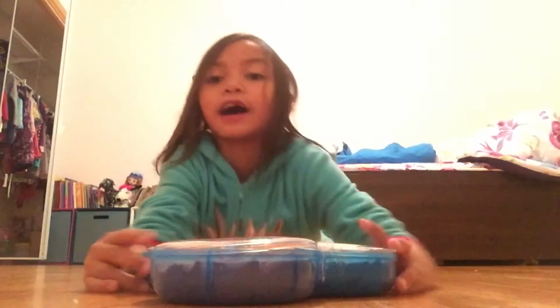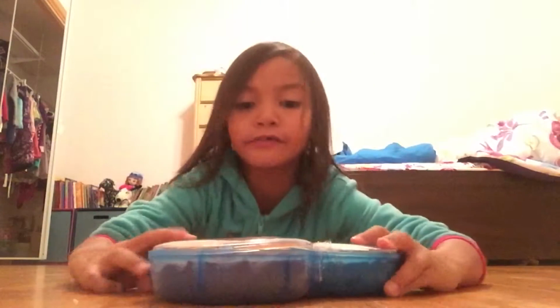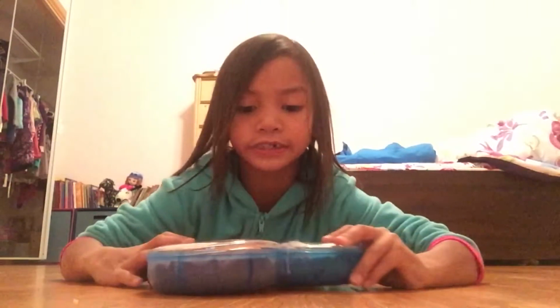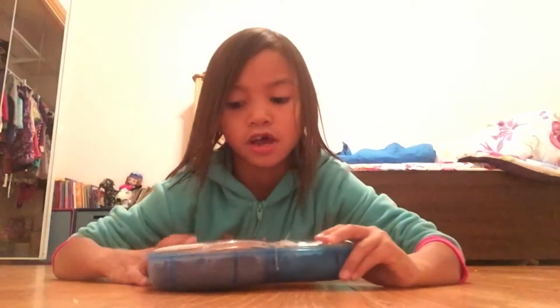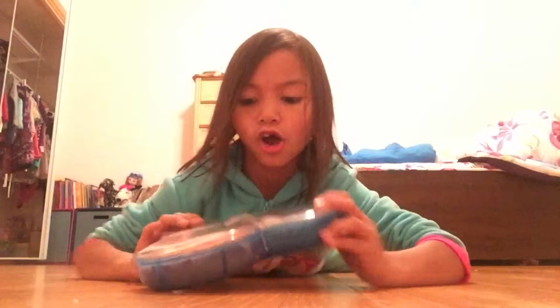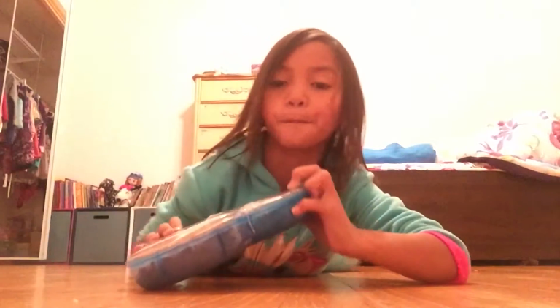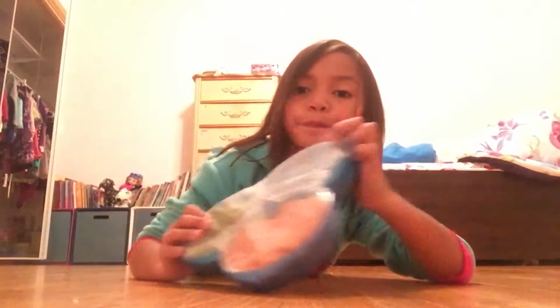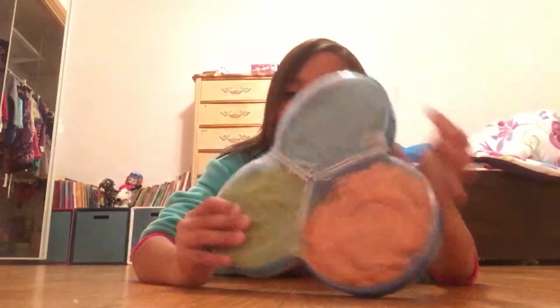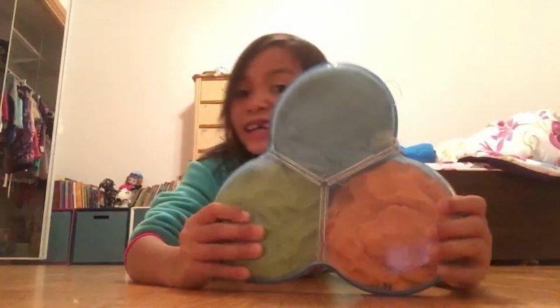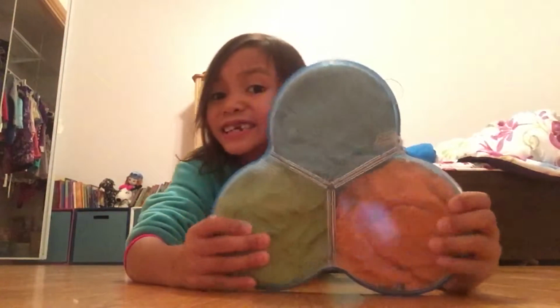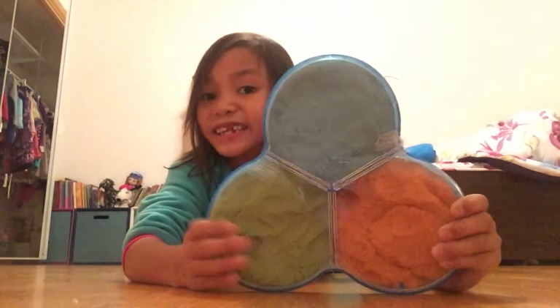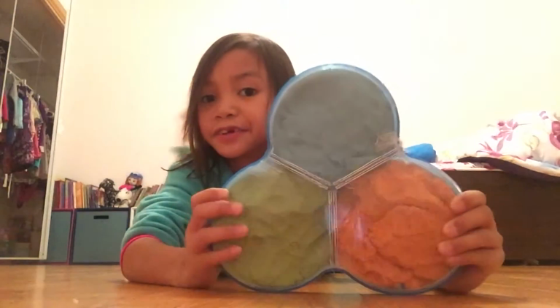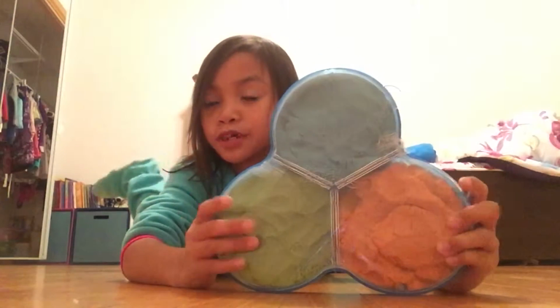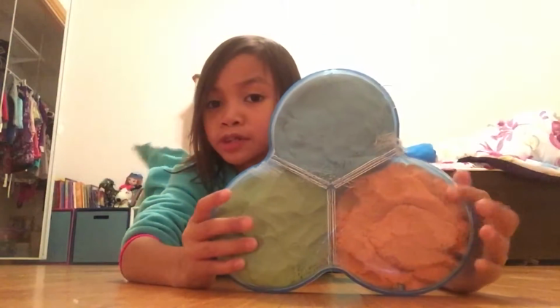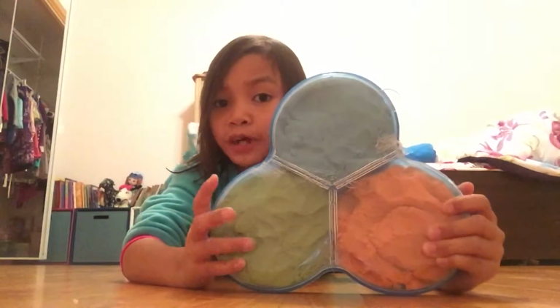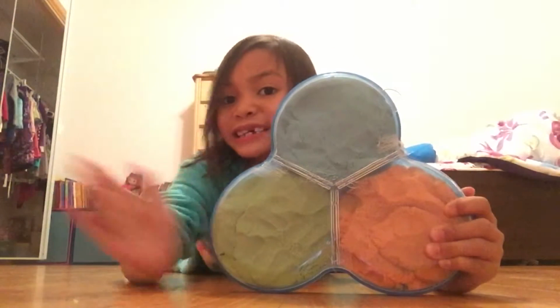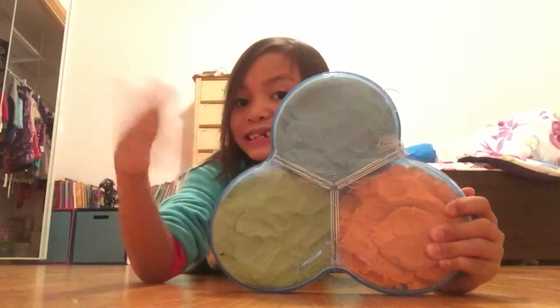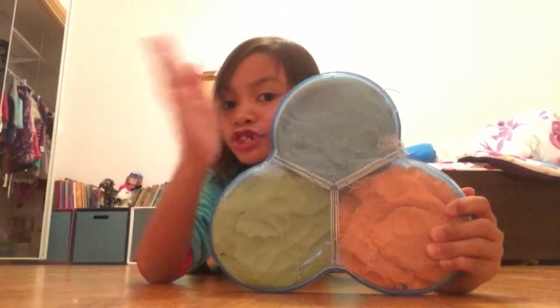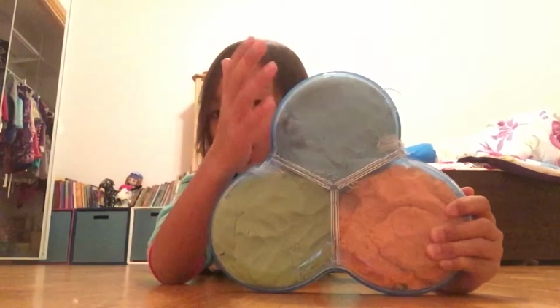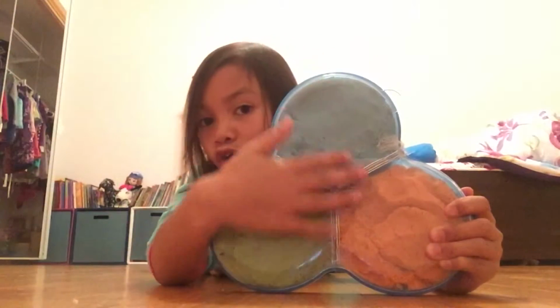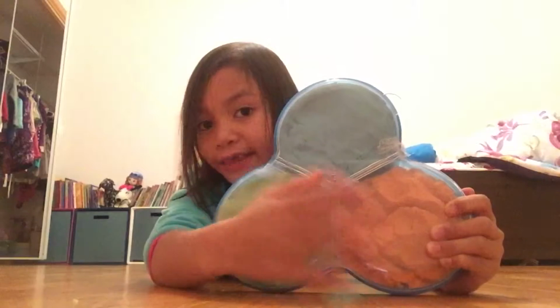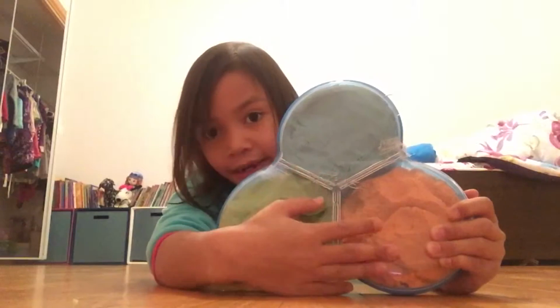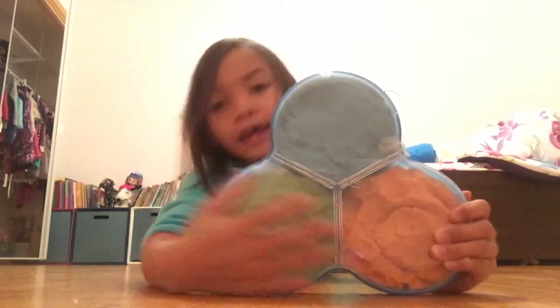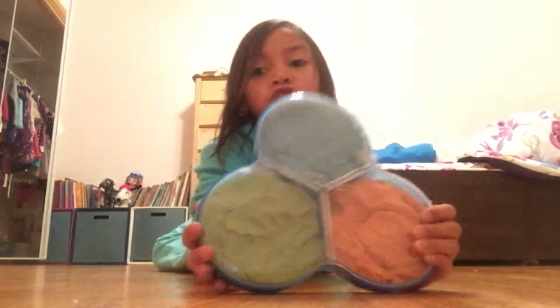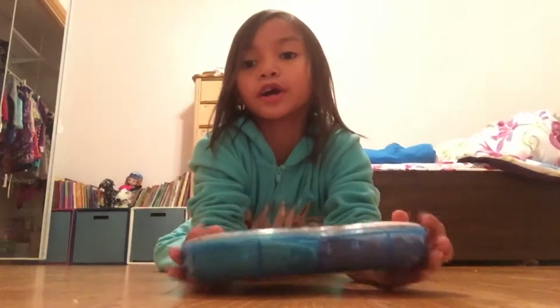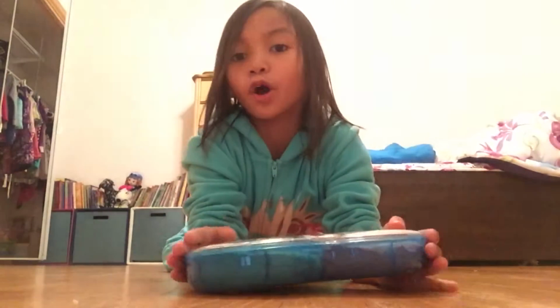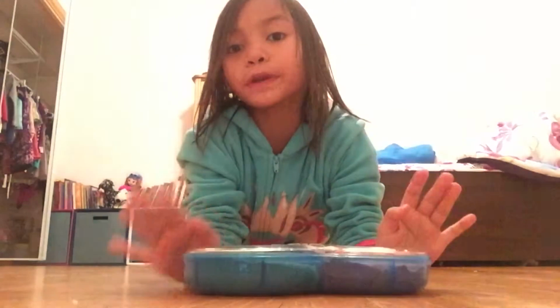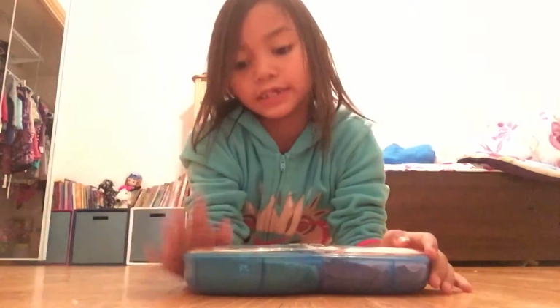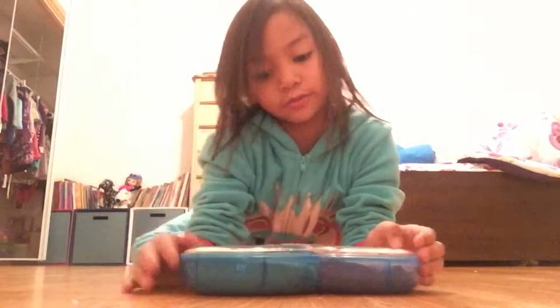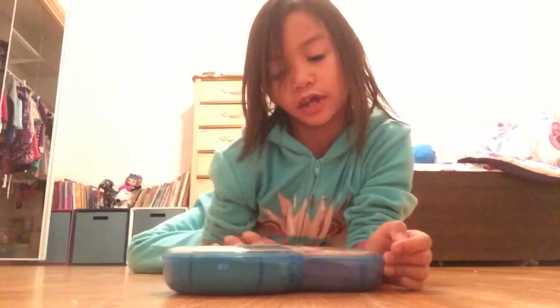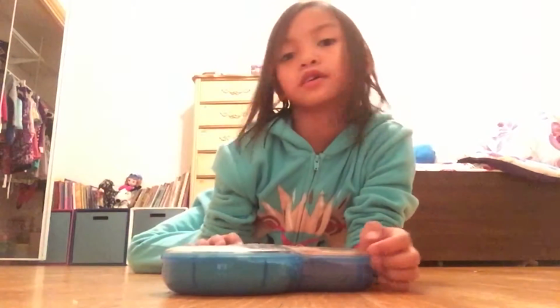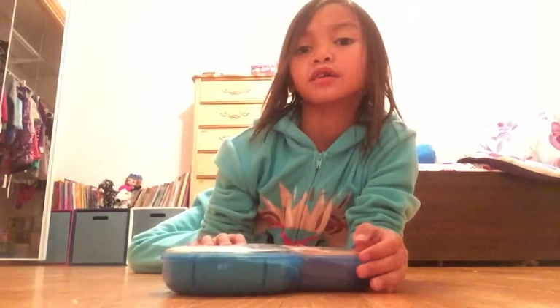So I have this Kinetic Santa and there must be a surprise in each color, I think. So we are going to open it and see what it looks like.